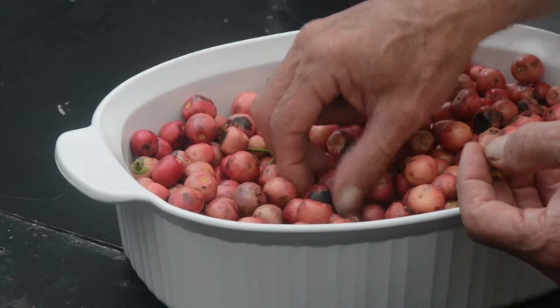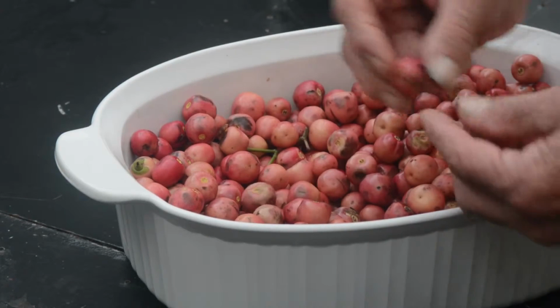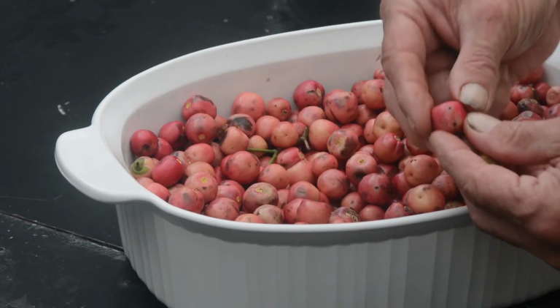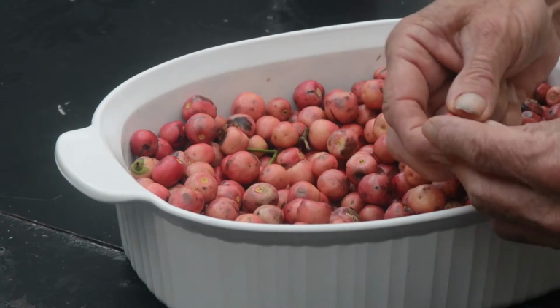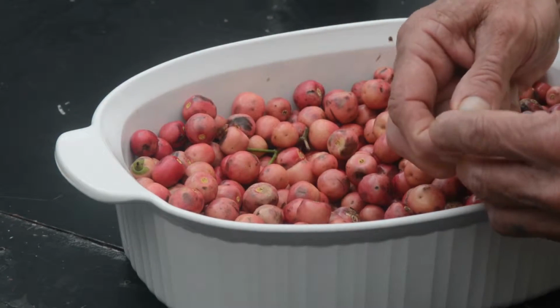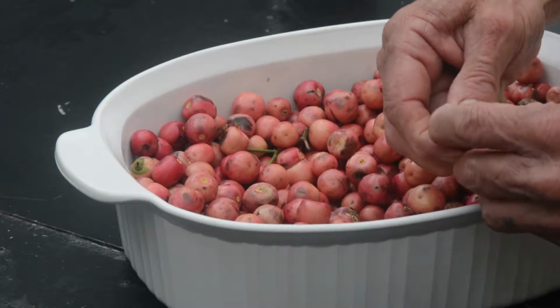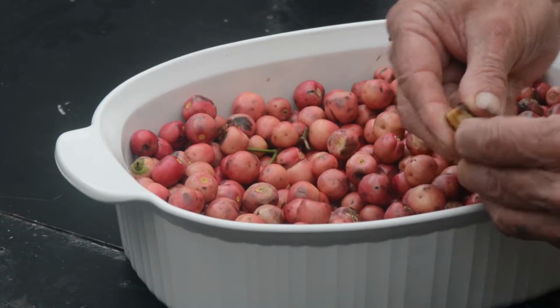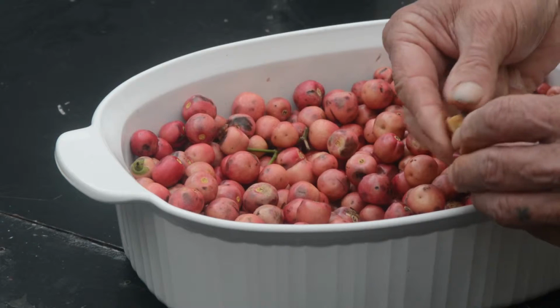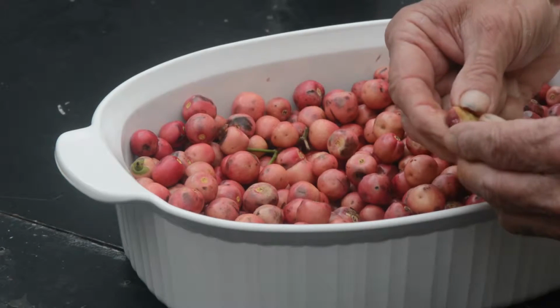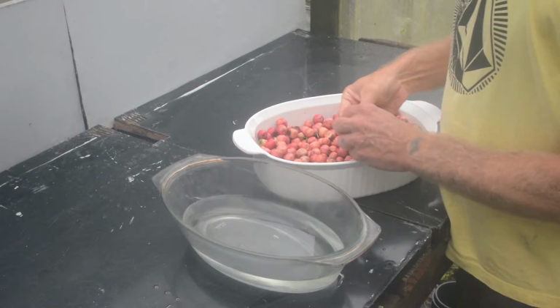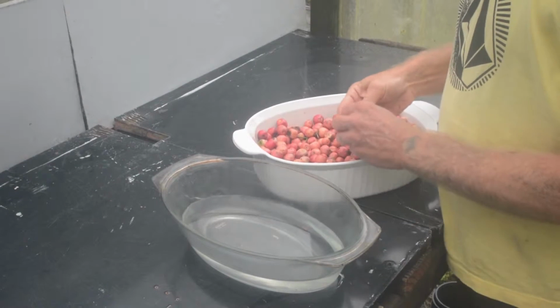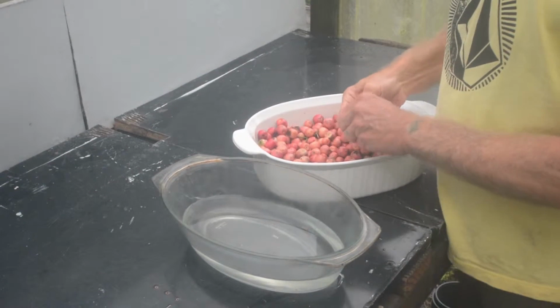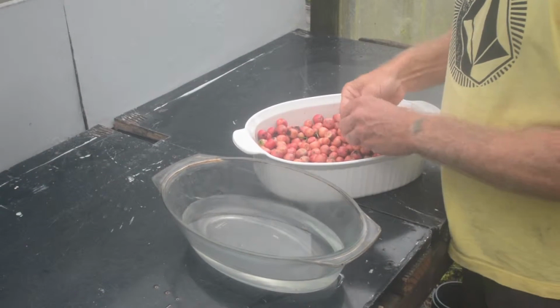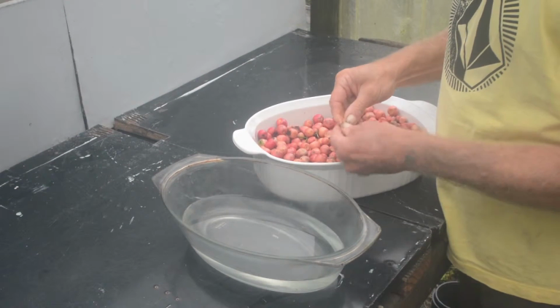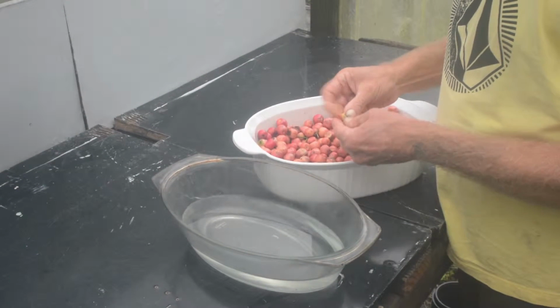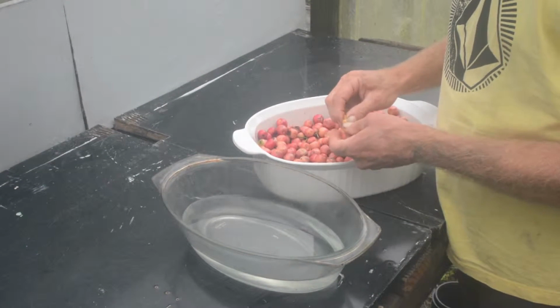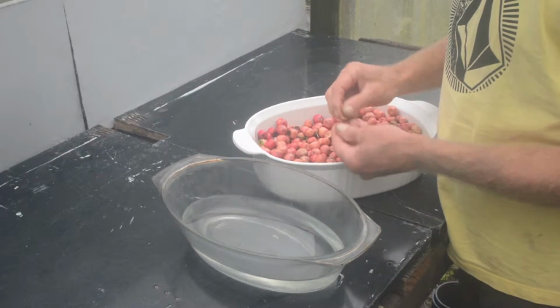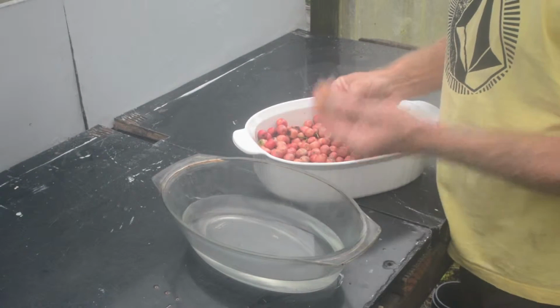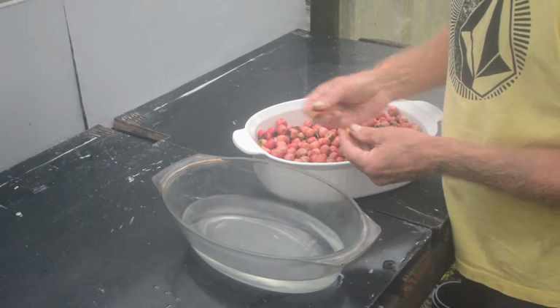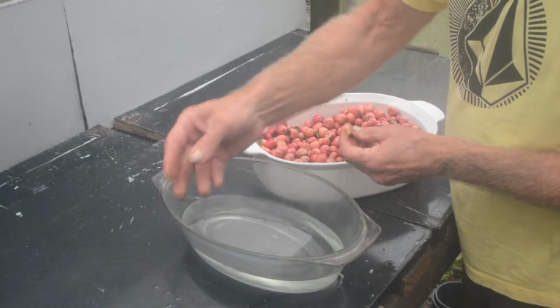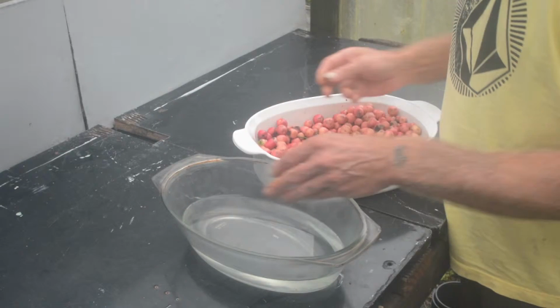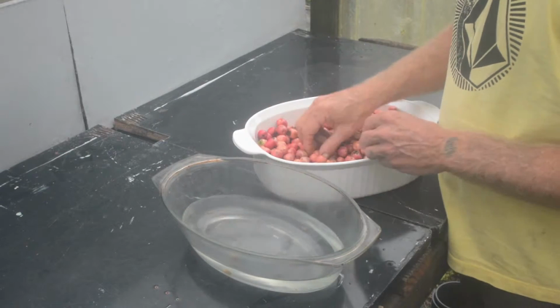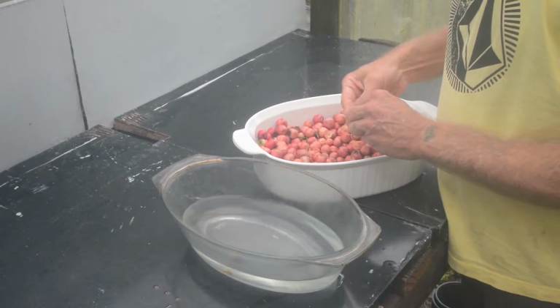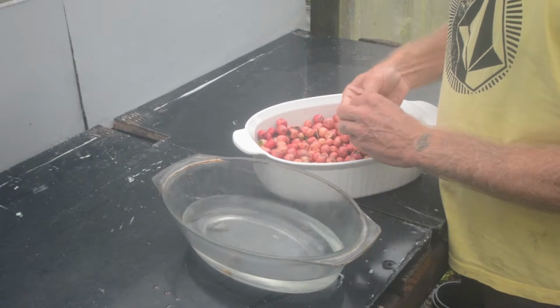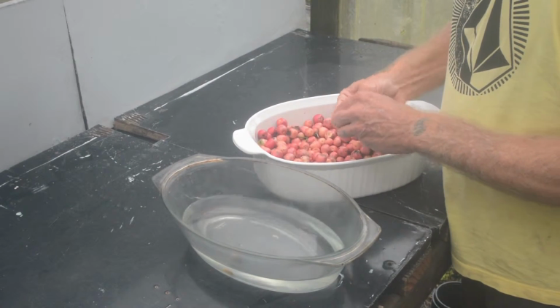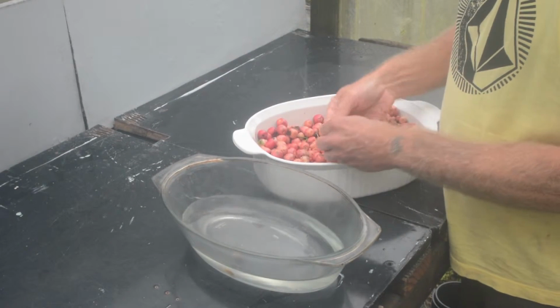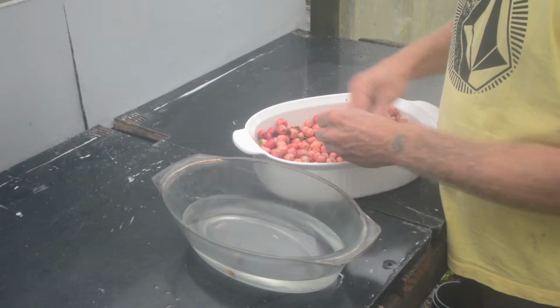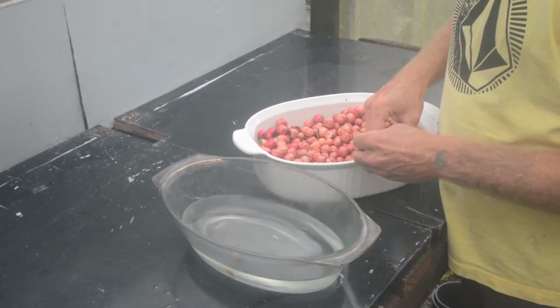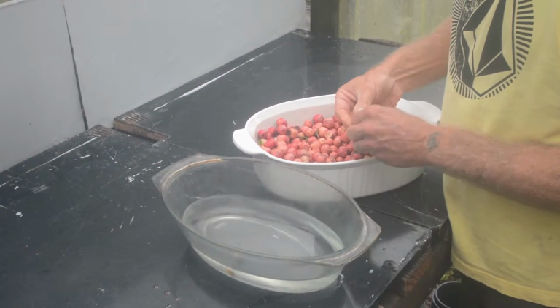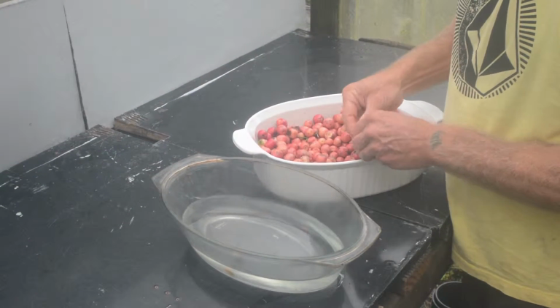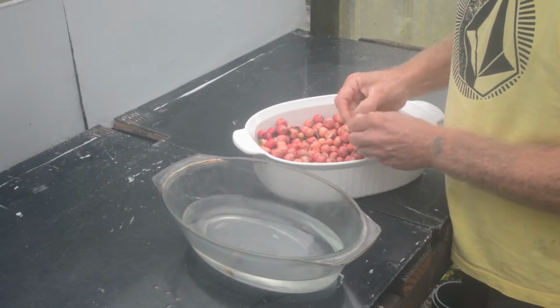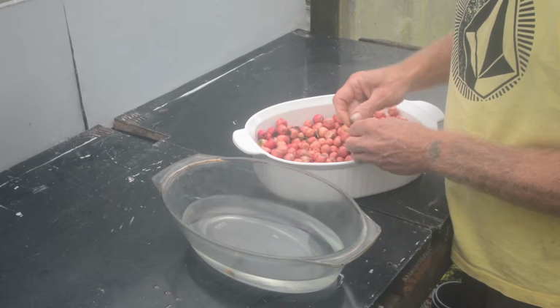We're going to want to remove this flesh and clean the seeds. The first thing we do is take the flesh off and put them in water, because we're going to have to scrub these and give them a clean as well.